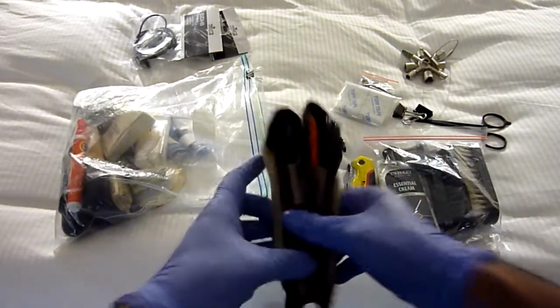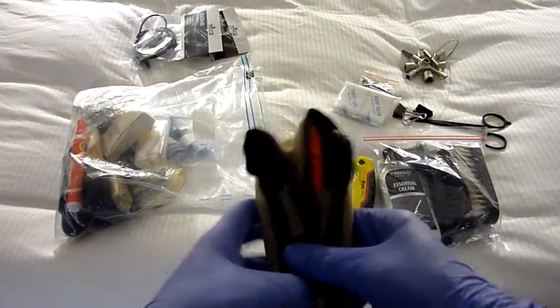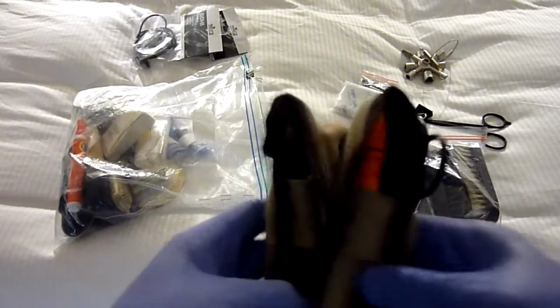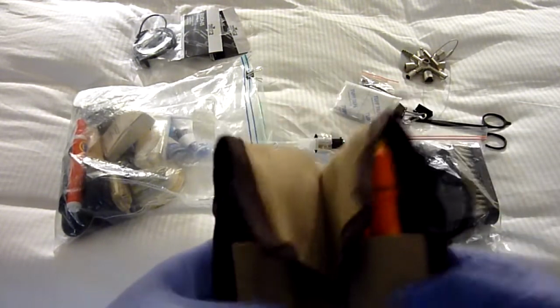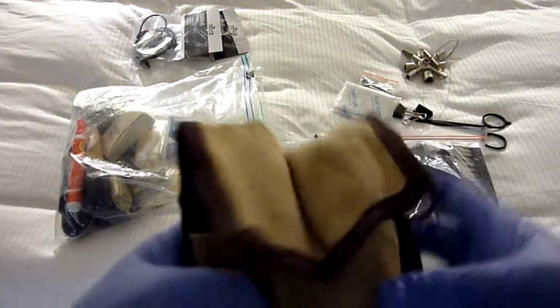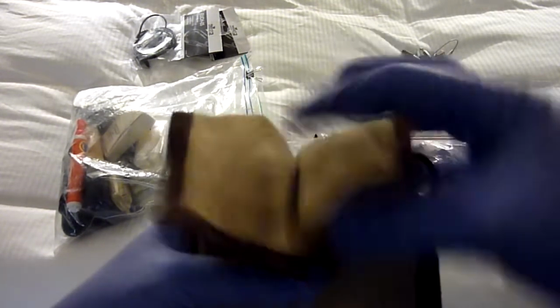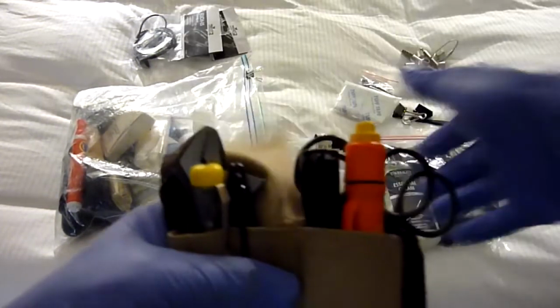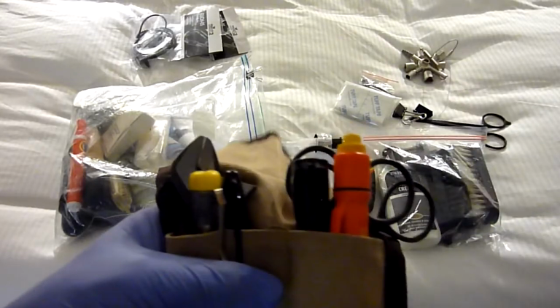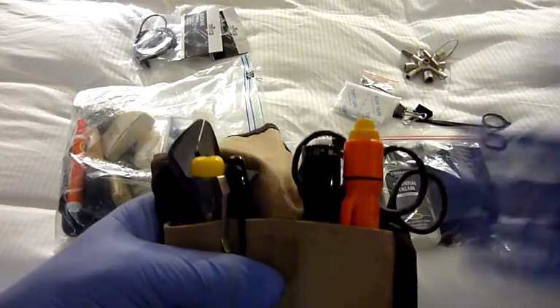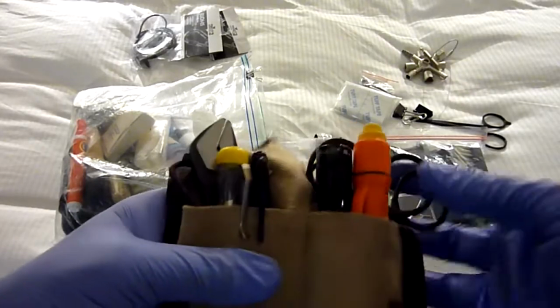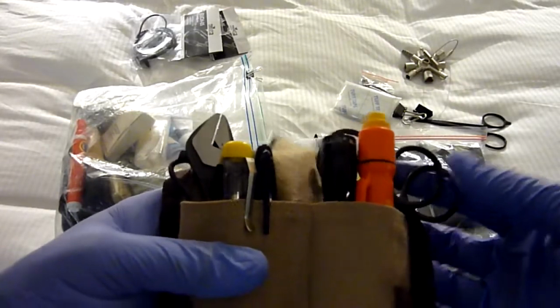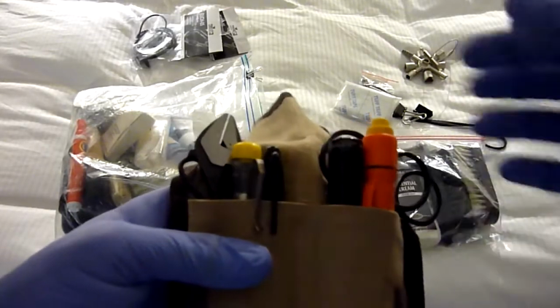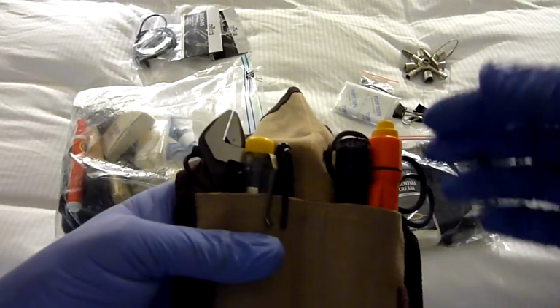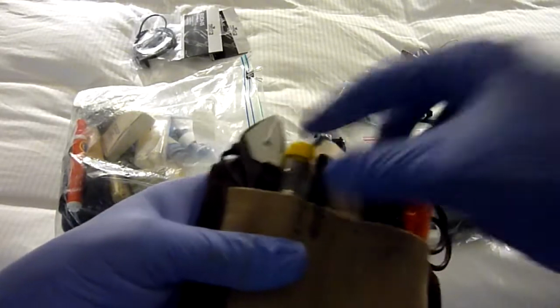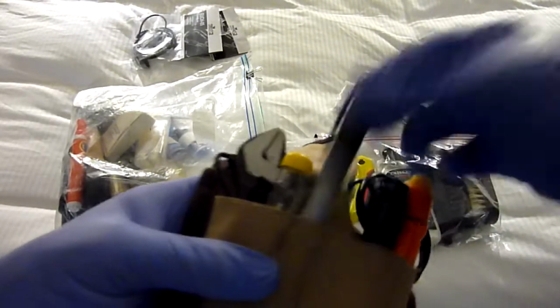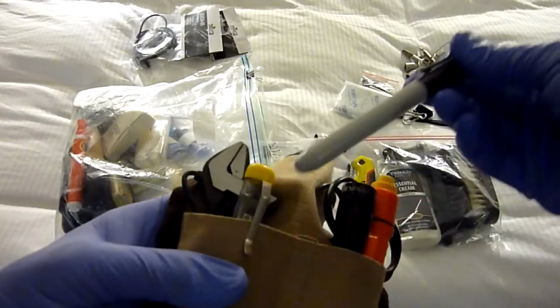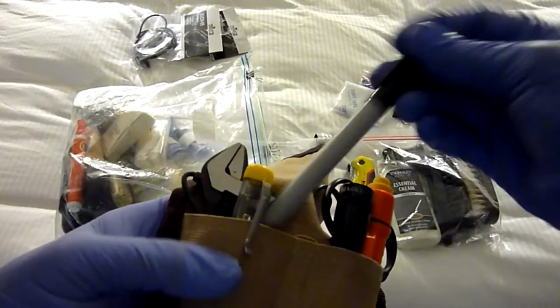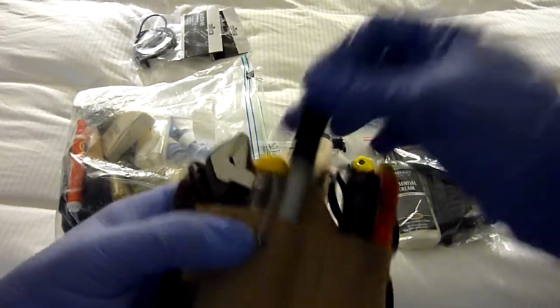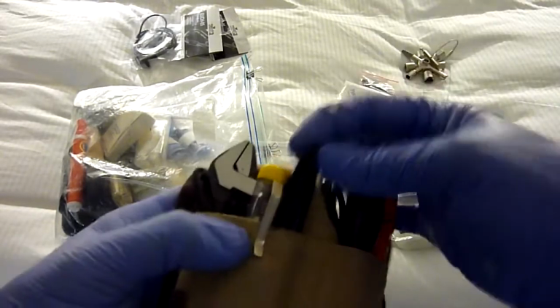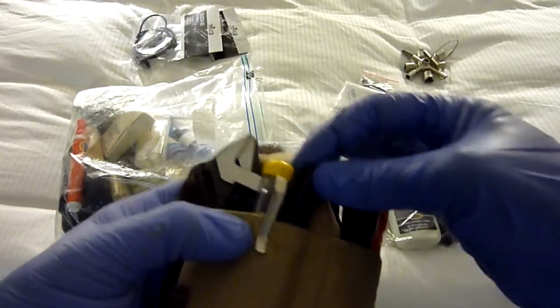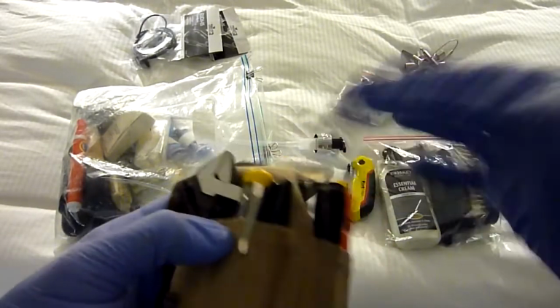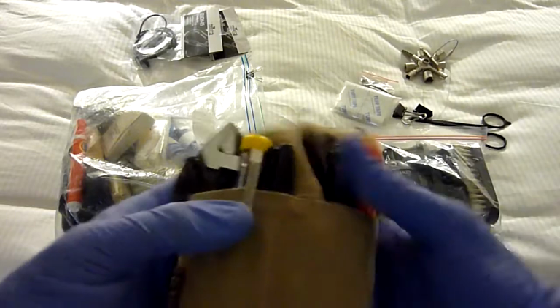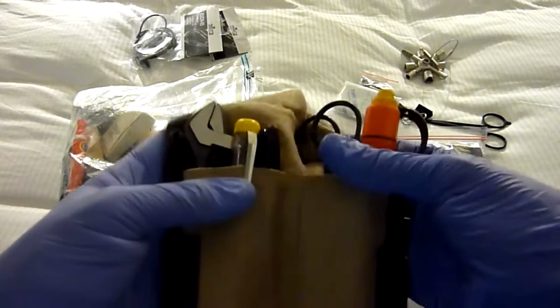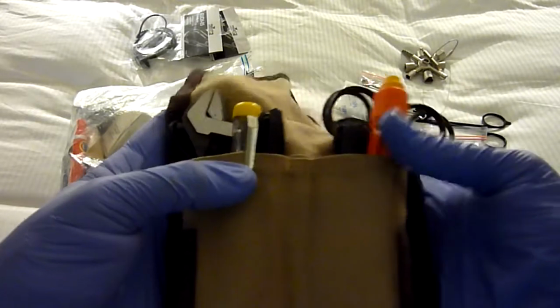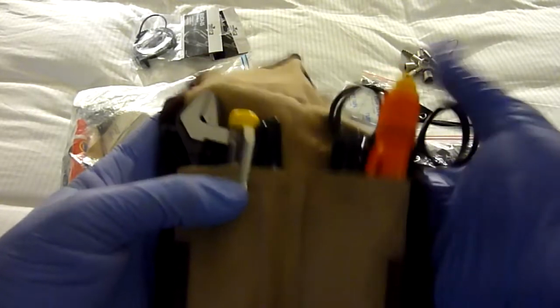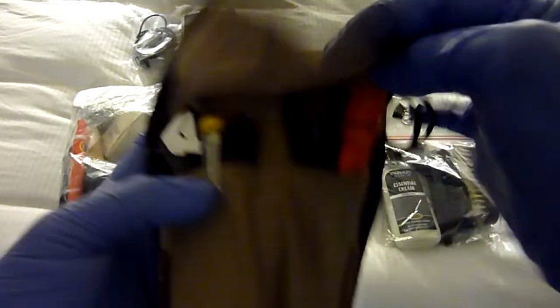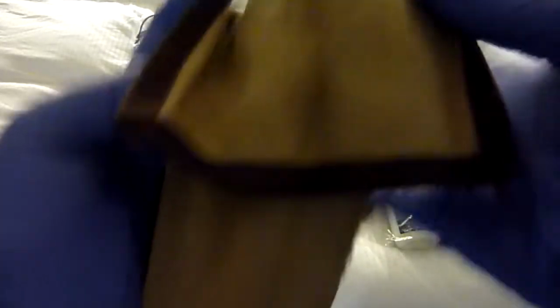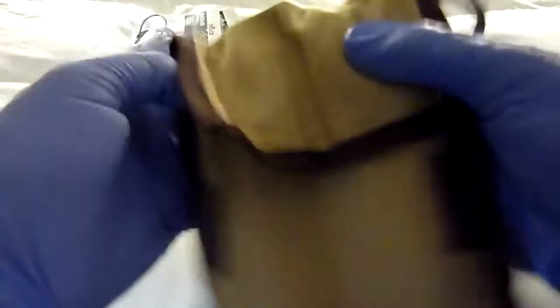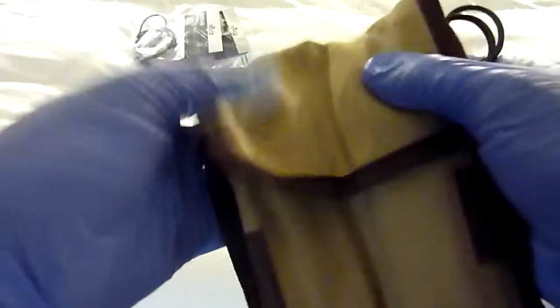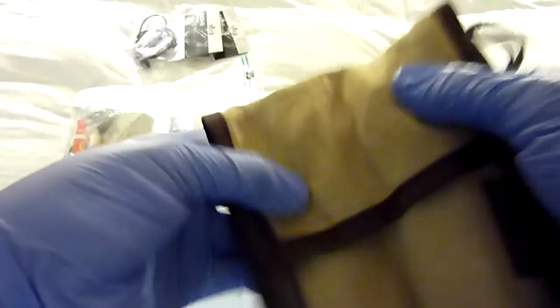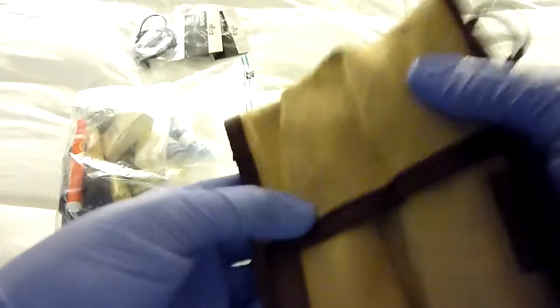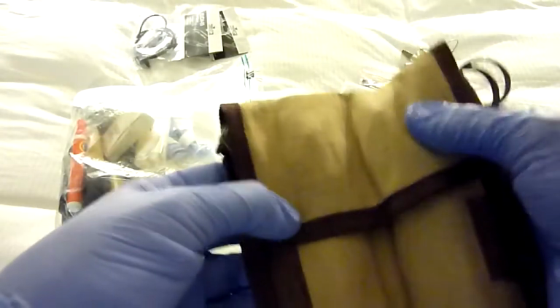This is another tool kit that I carry — I've done a full review of this one separately. I've just added a black Sharpie to it and it's really, really helpful.